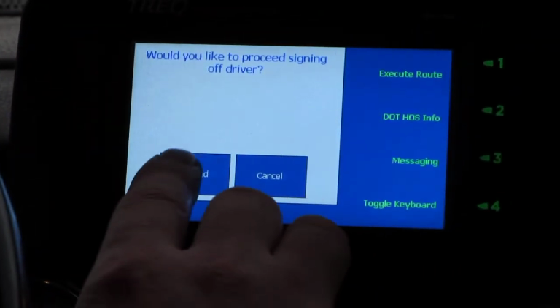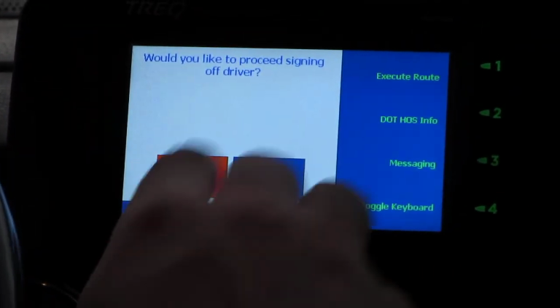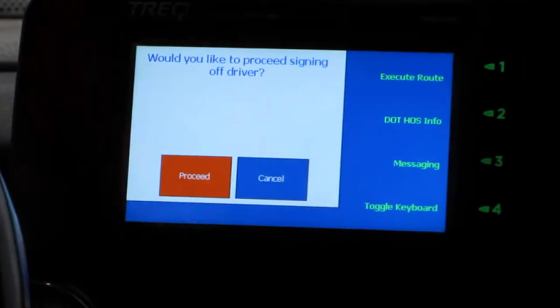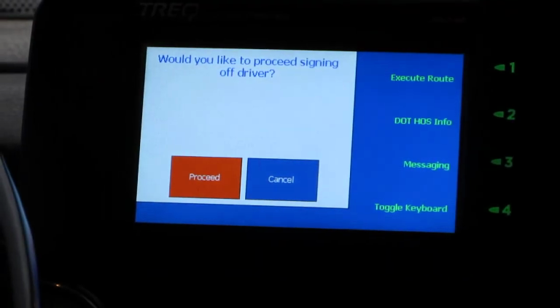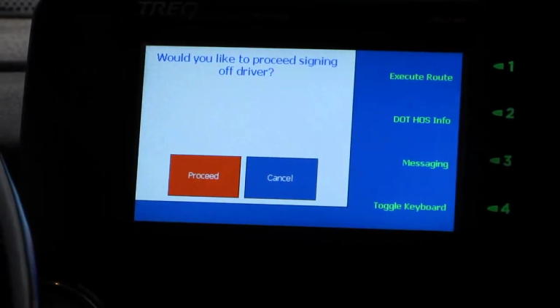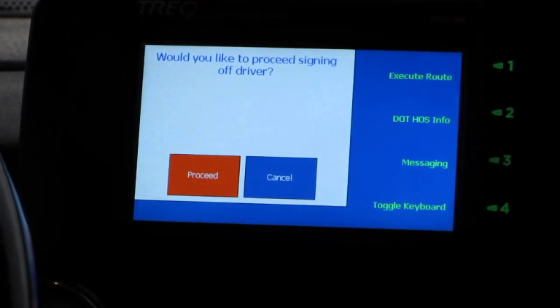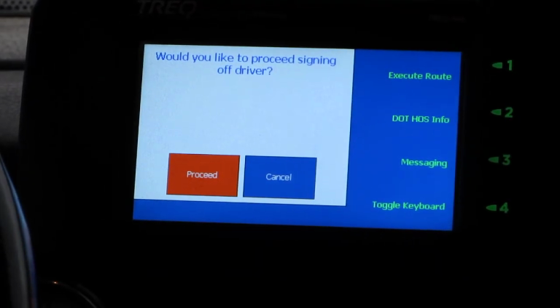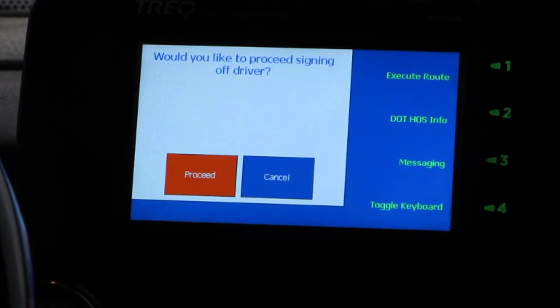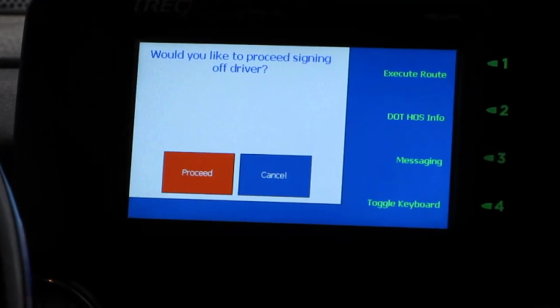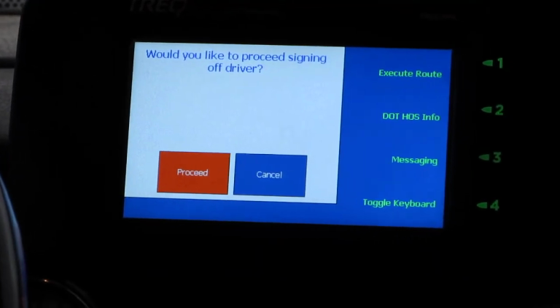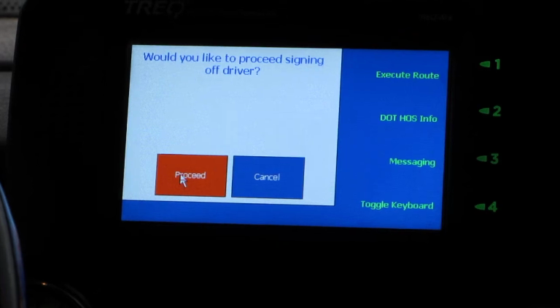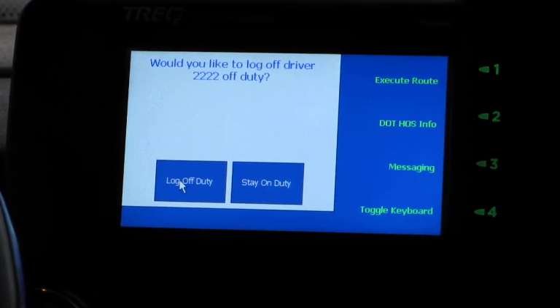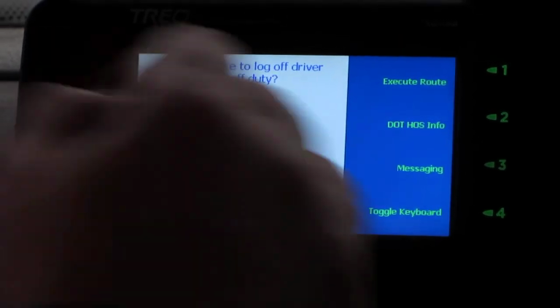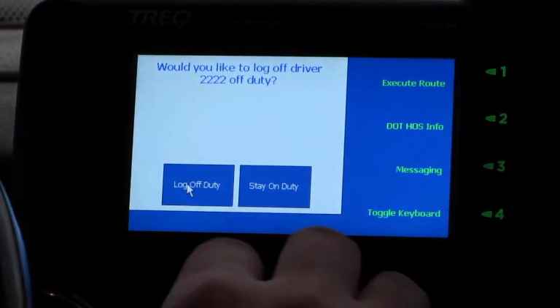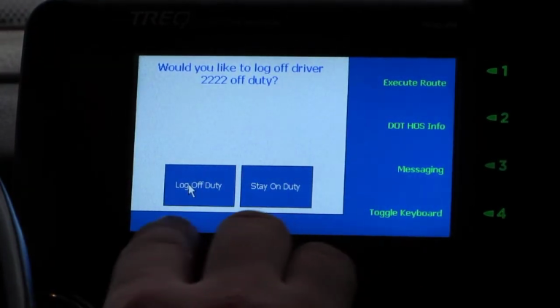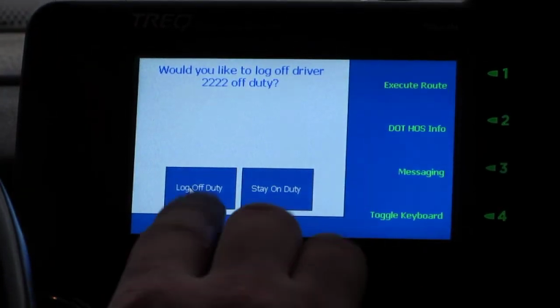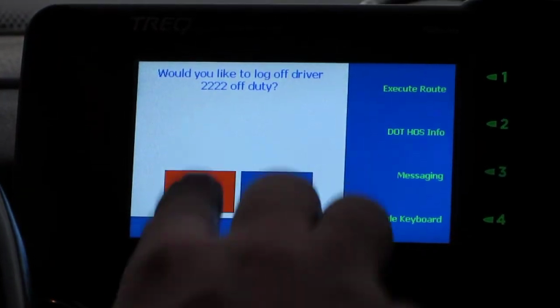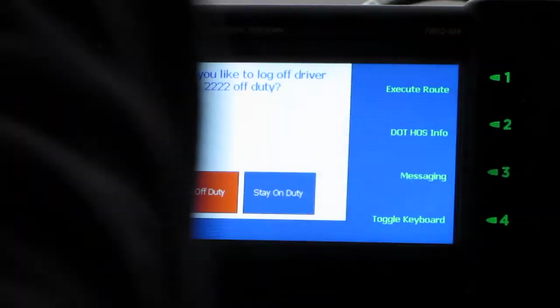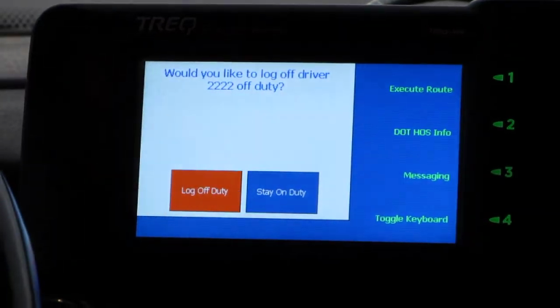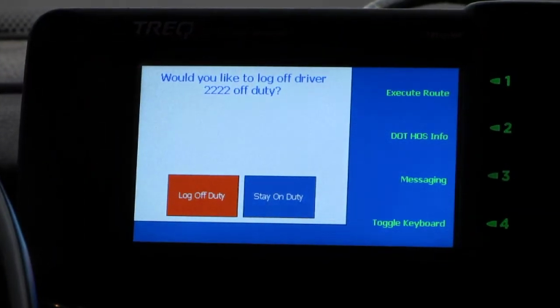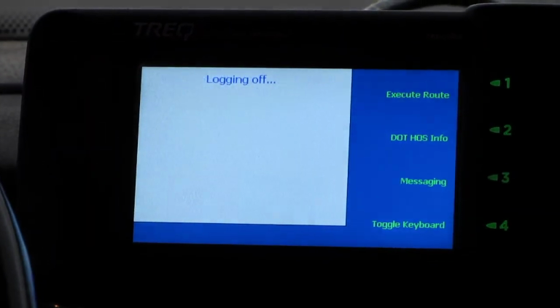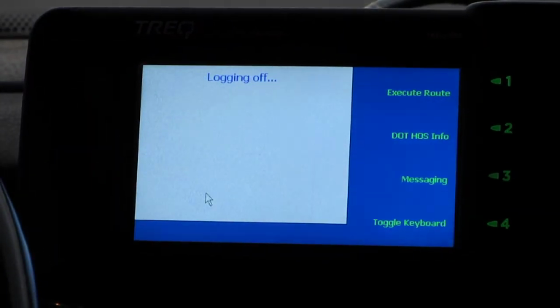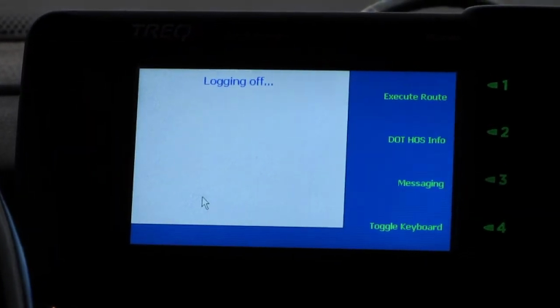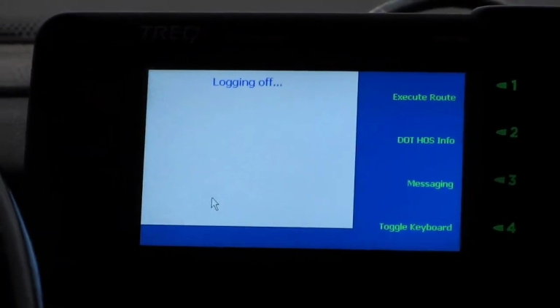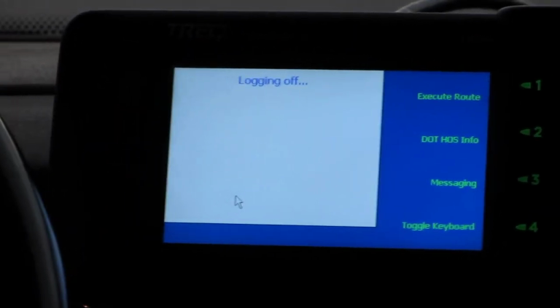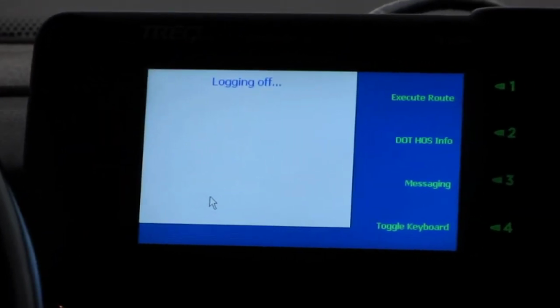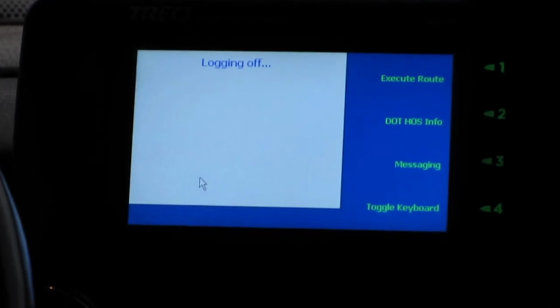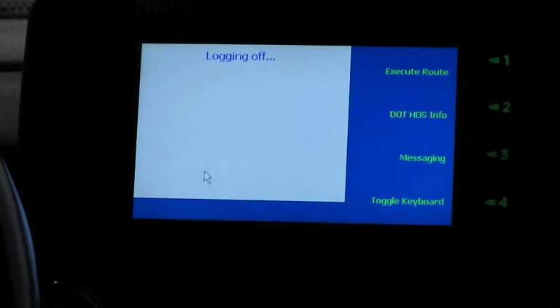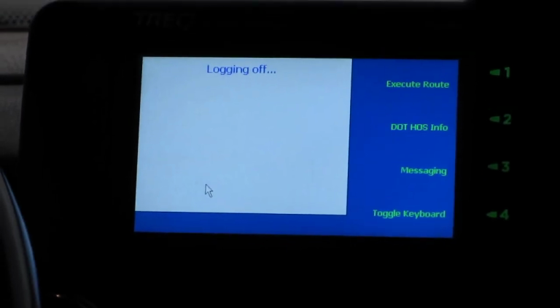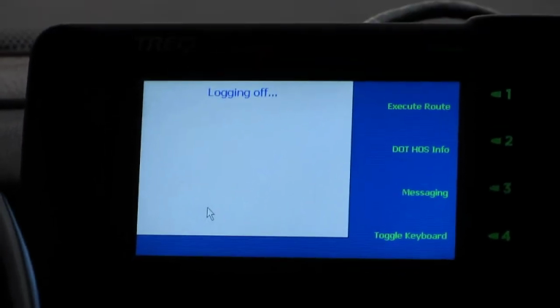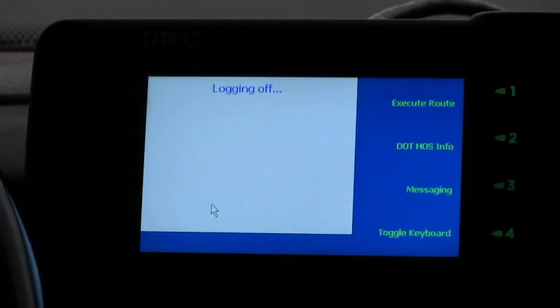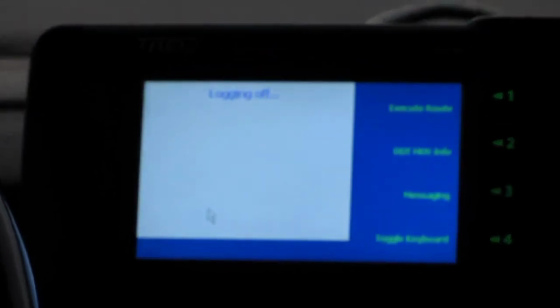Yes, we'd like to proceed signing off. This will take us off the payroll and off duty. We're done with our trip and I'm going home.